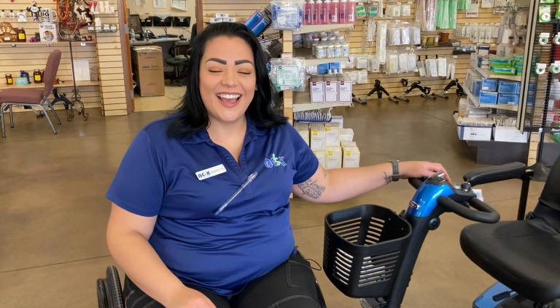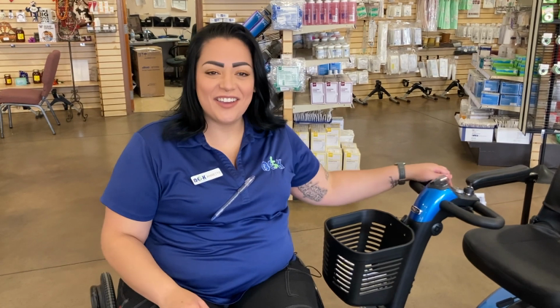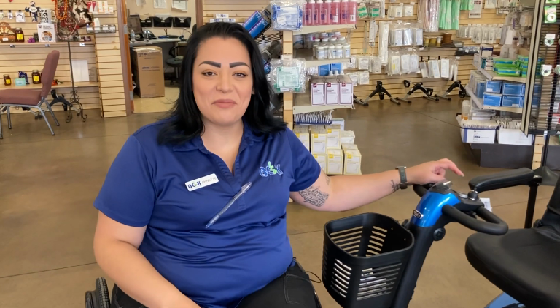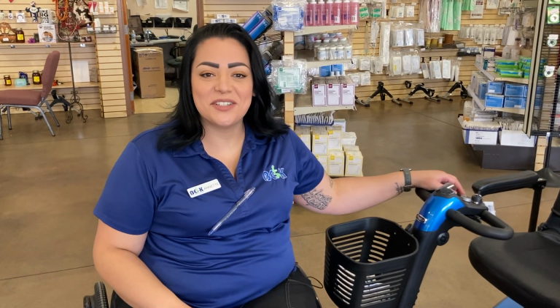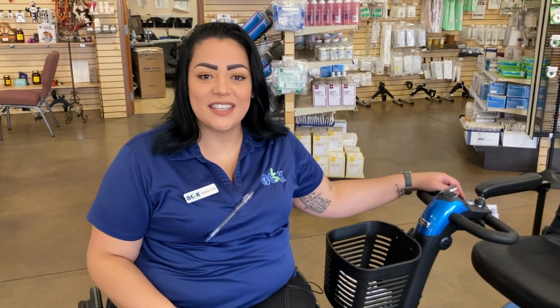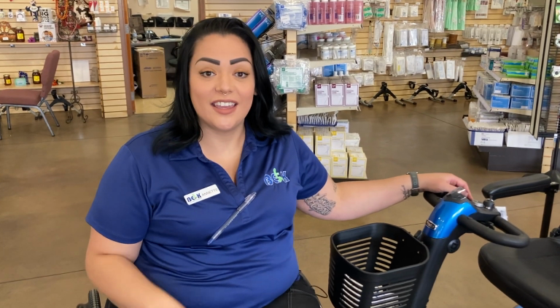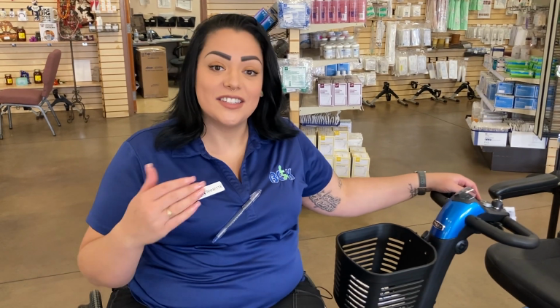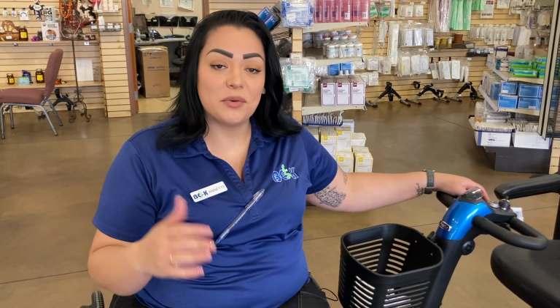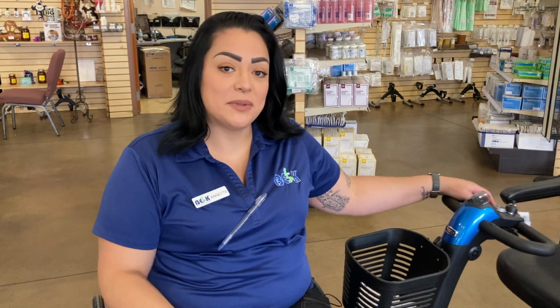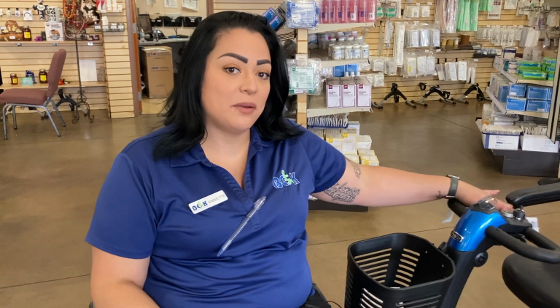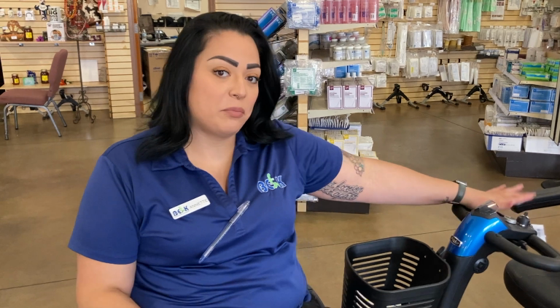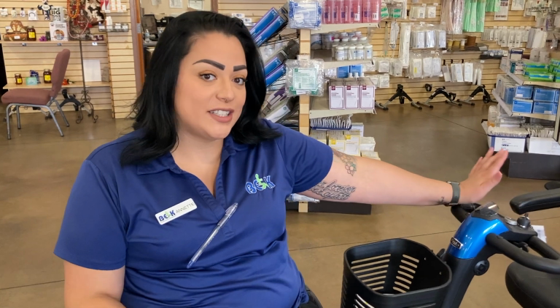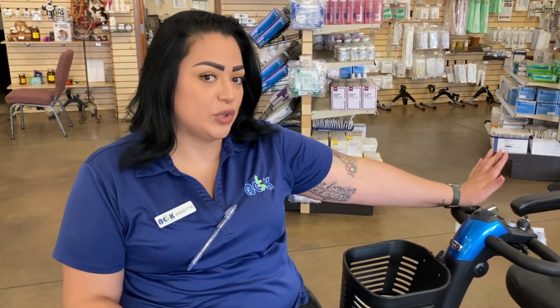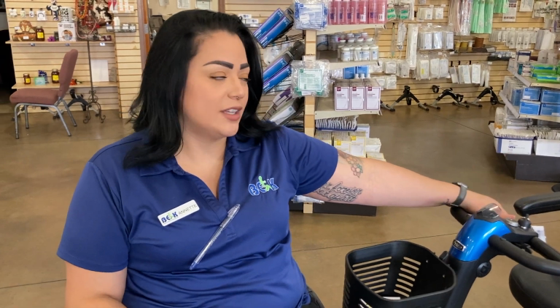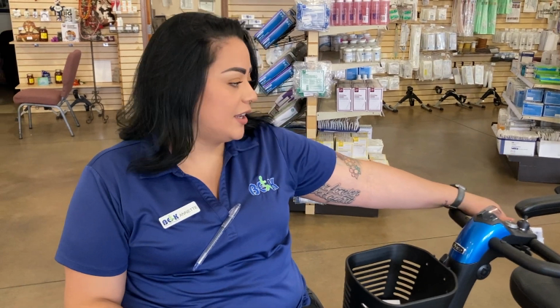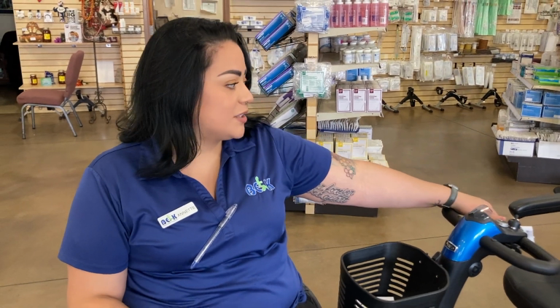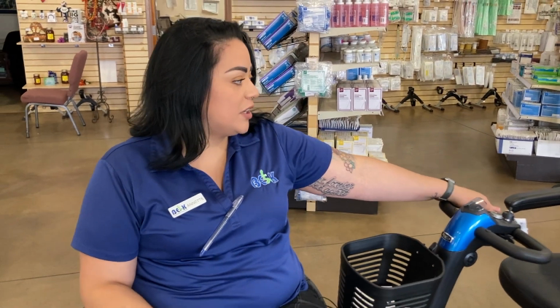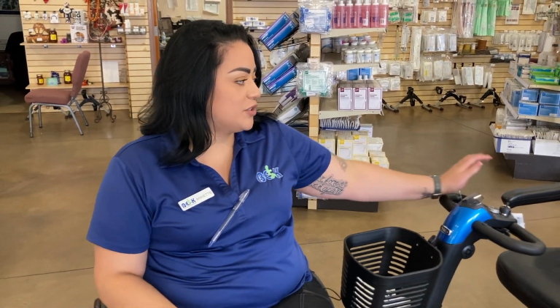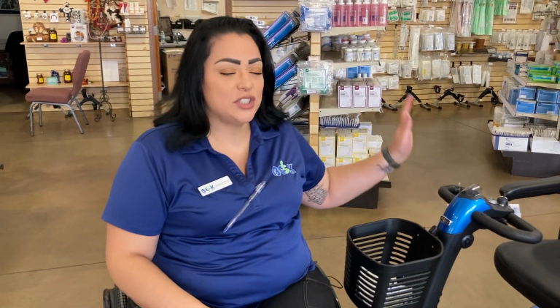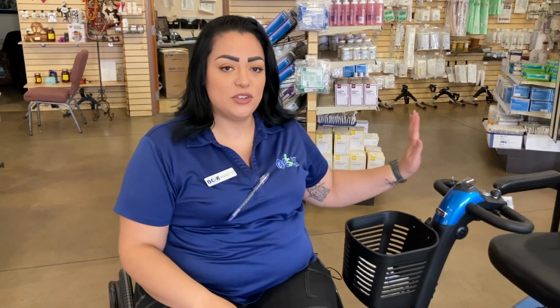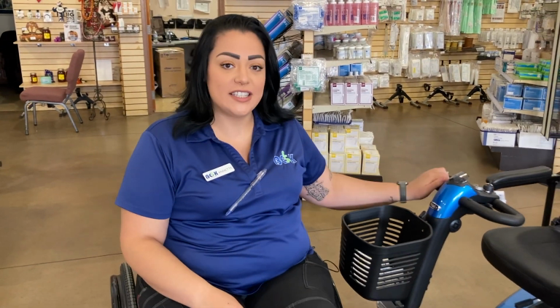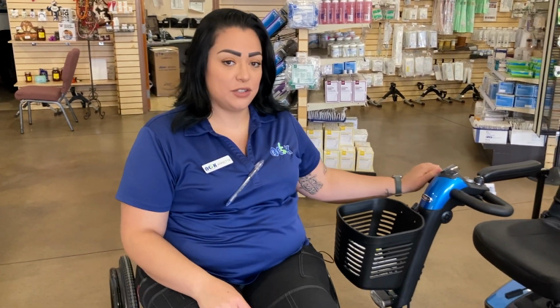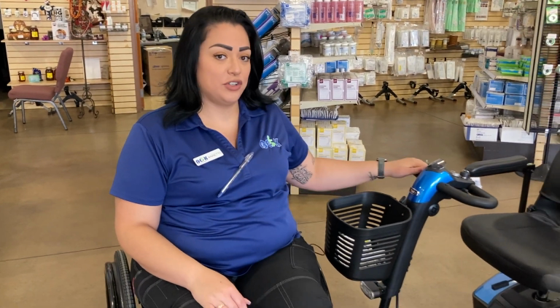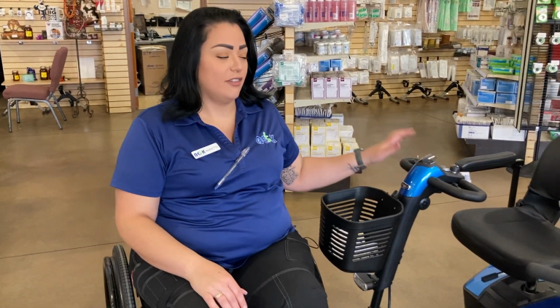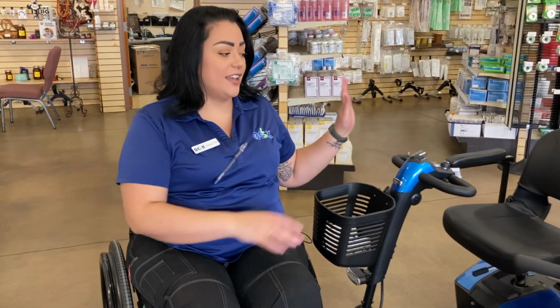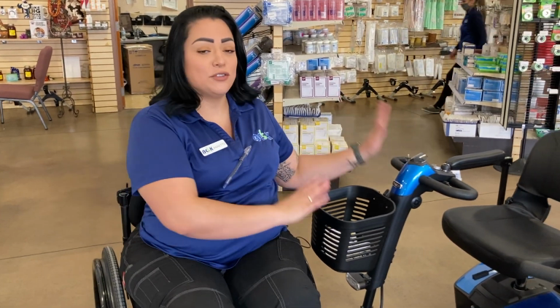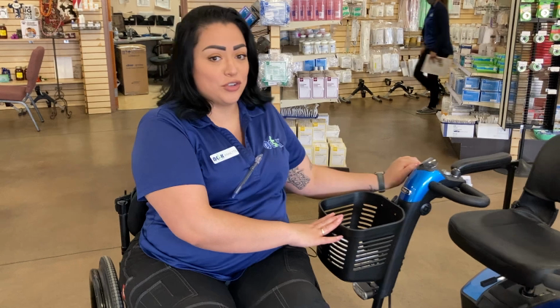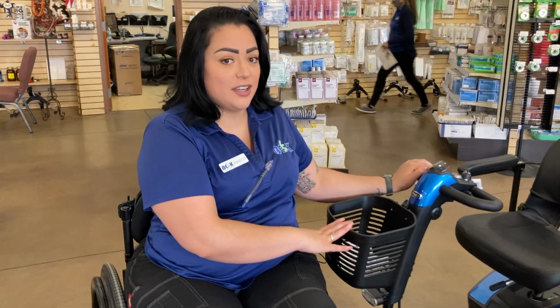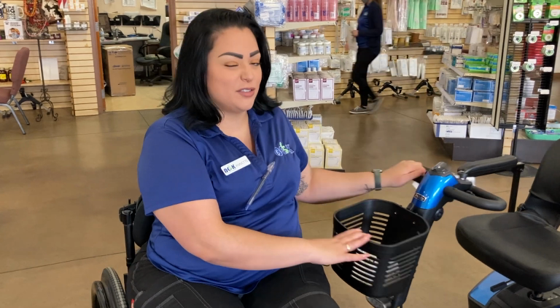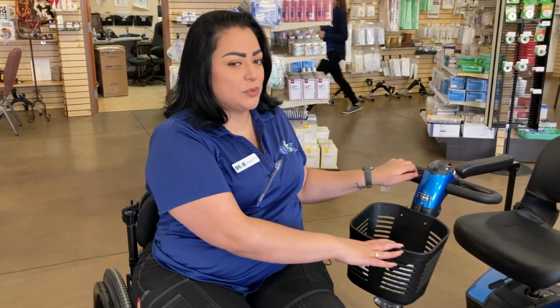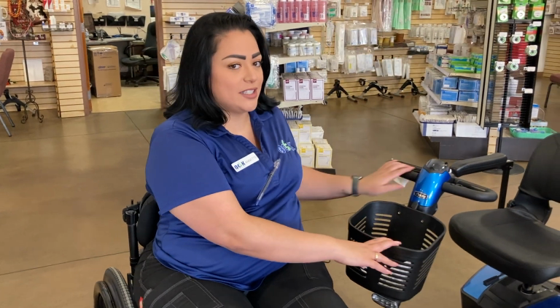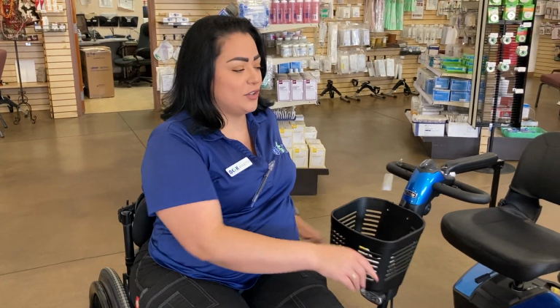Hey, welcome back to the EK. Today we're going to be talking about our Pride scooters. This one right here is going to be your Jazzy Zero Turn — it has zero turn radius, so it's super nice to turn tight corners and spaces.